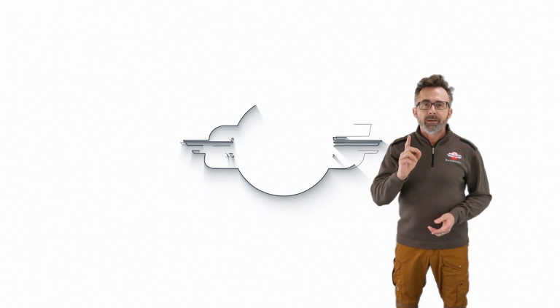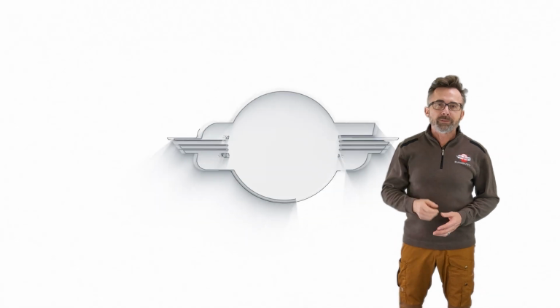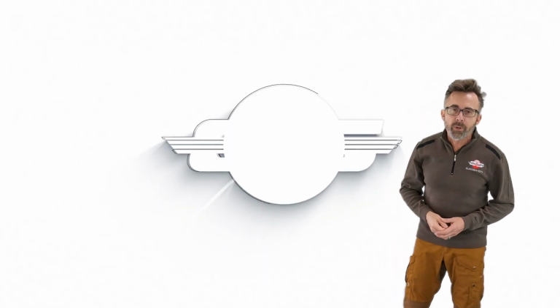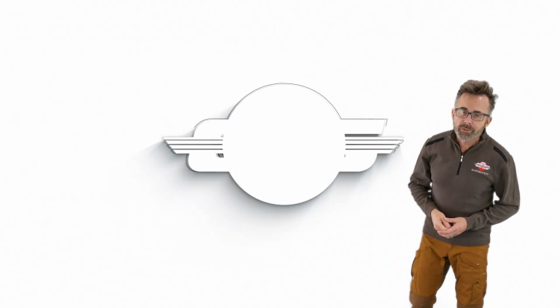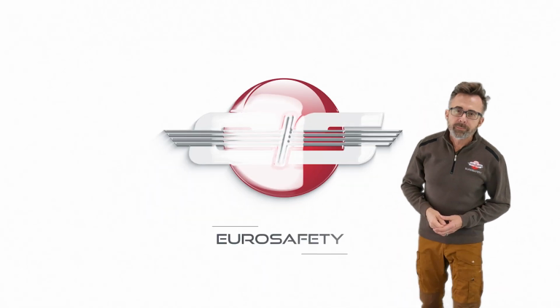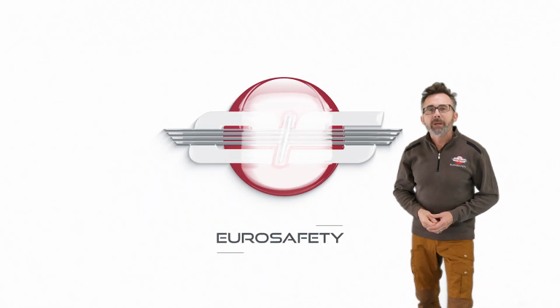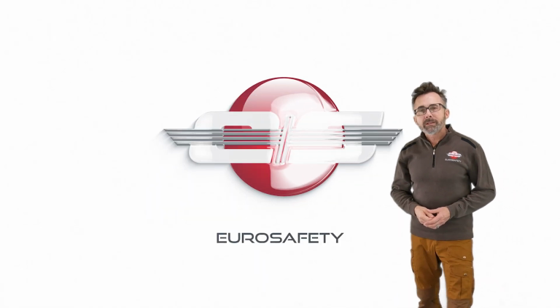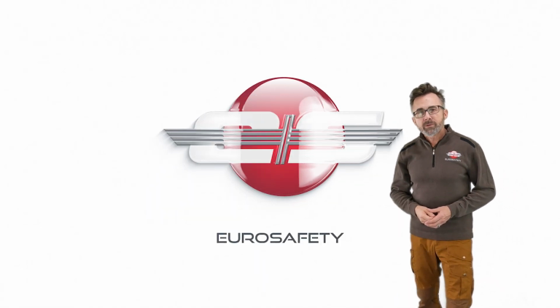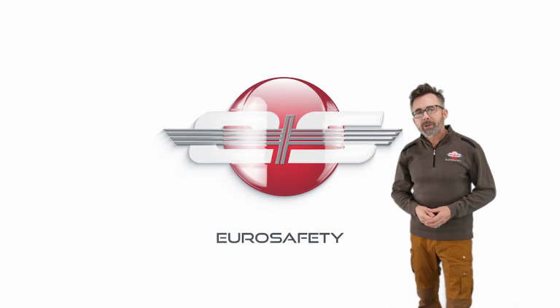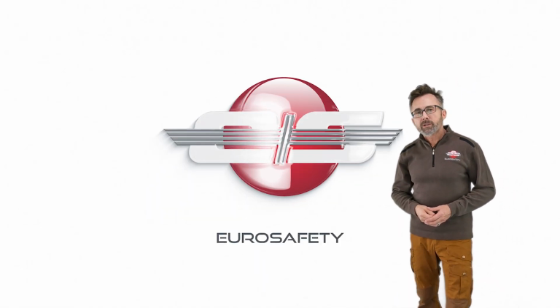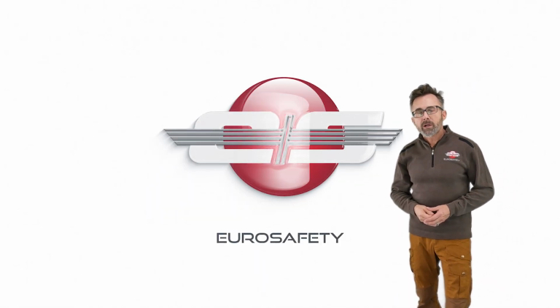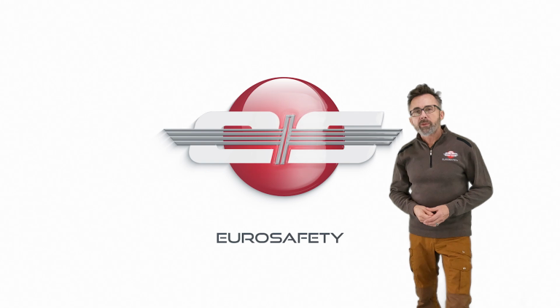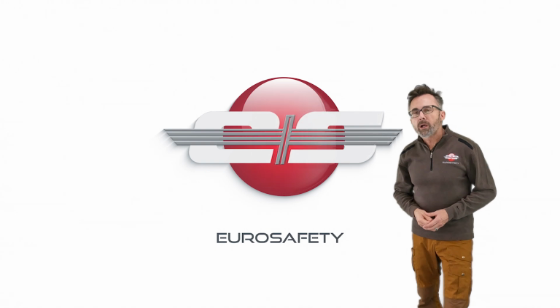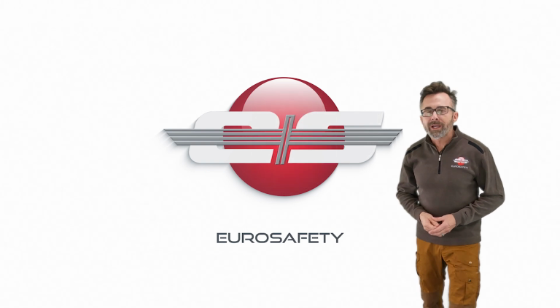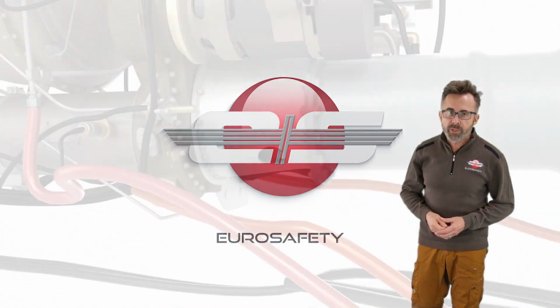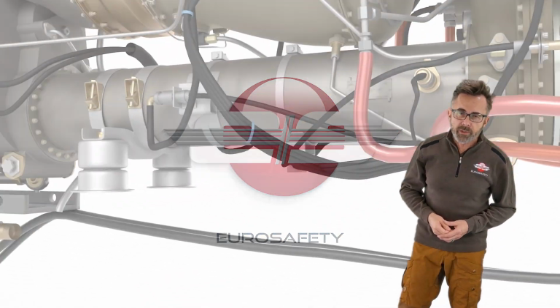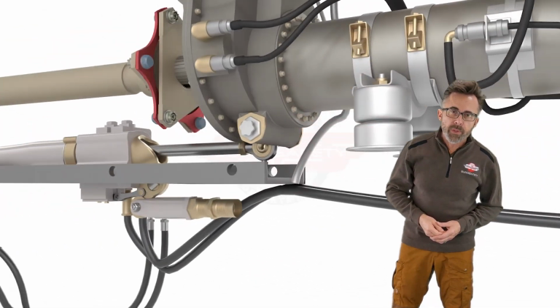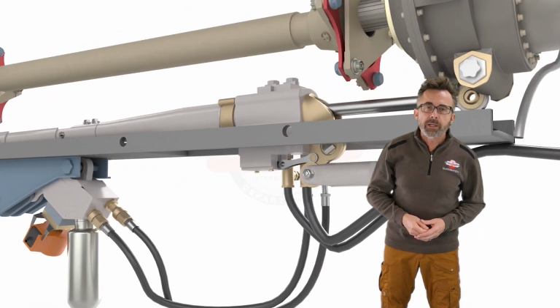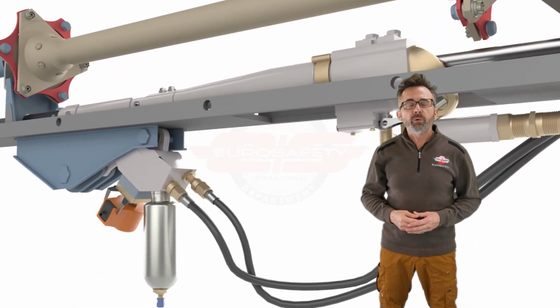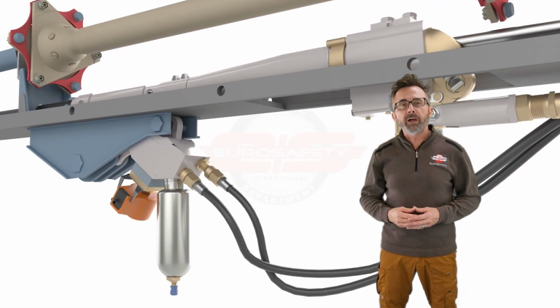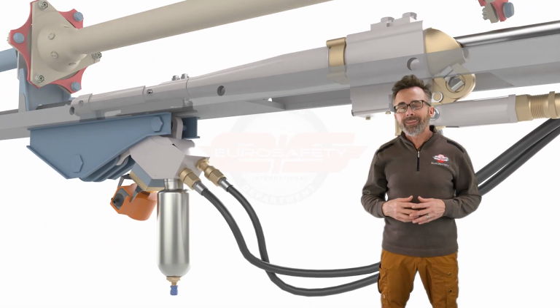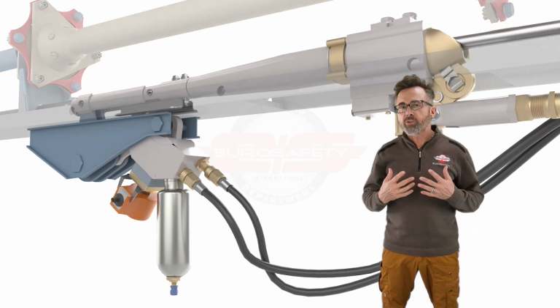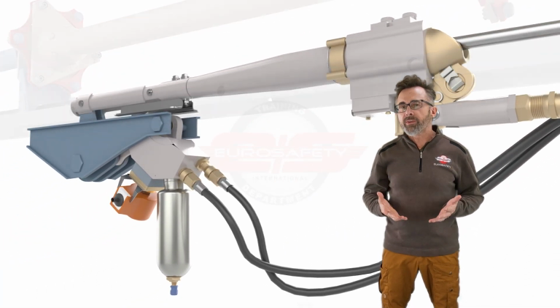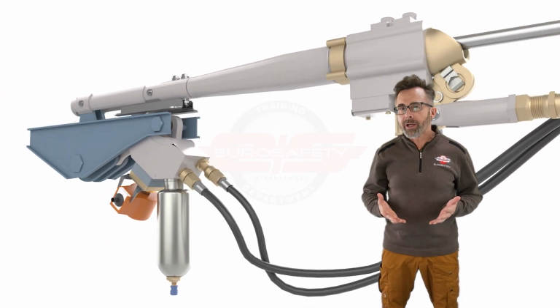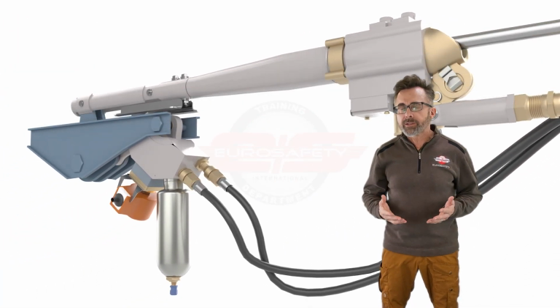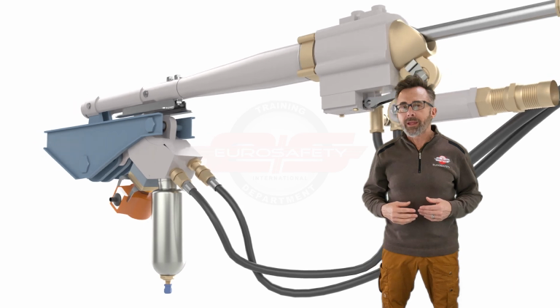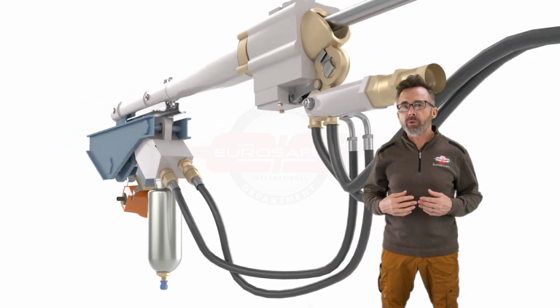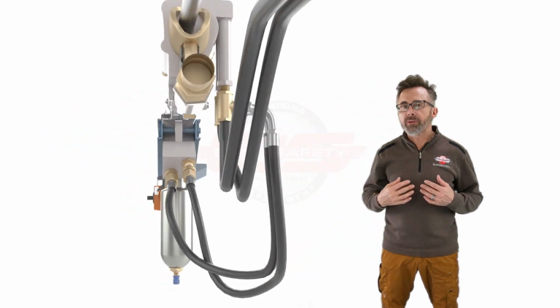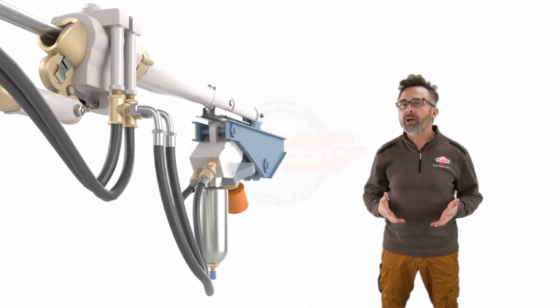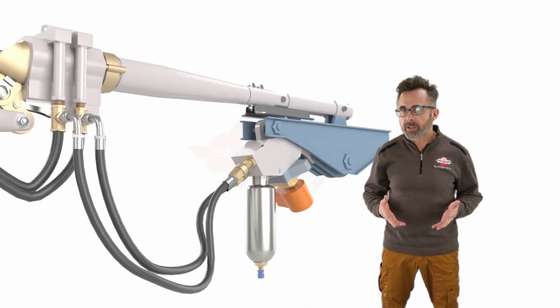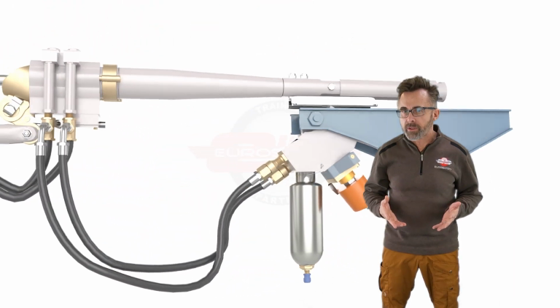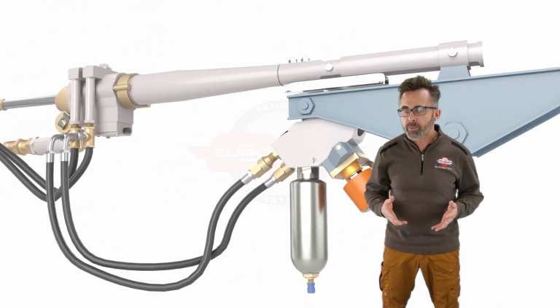Hi, this is Glenn White with Eurosafety. In today's tutorial, I'd like to talk about the Yaw Load Compensator, like what you would find on the AS350 models and the AS355 models of helicopters.